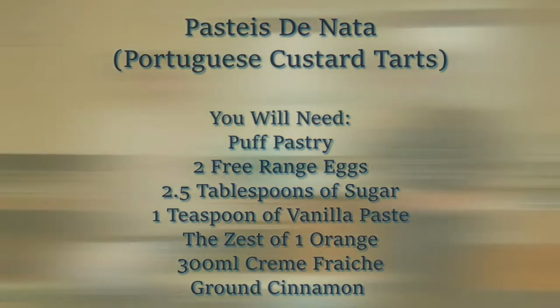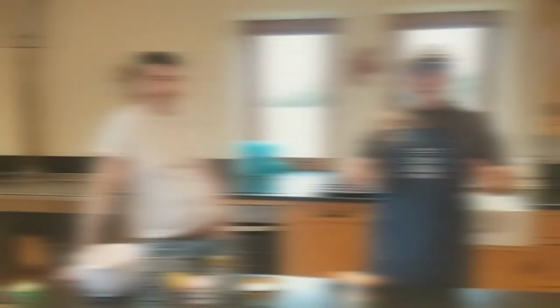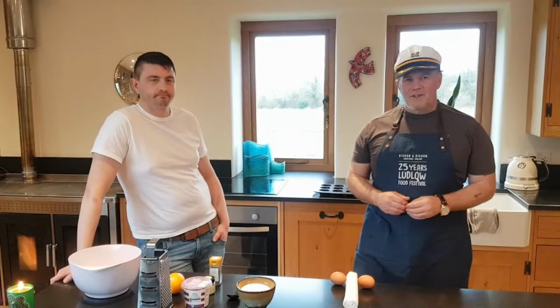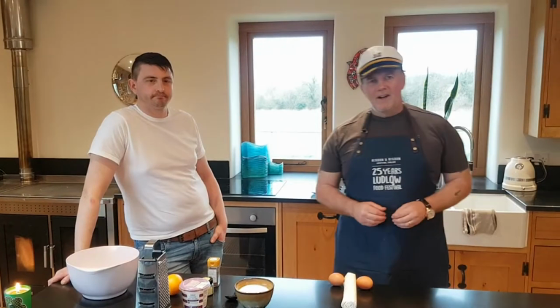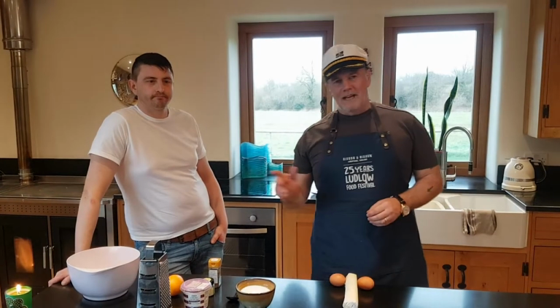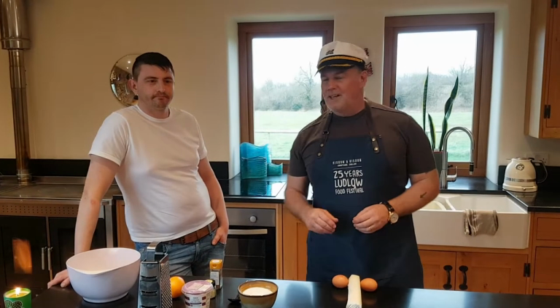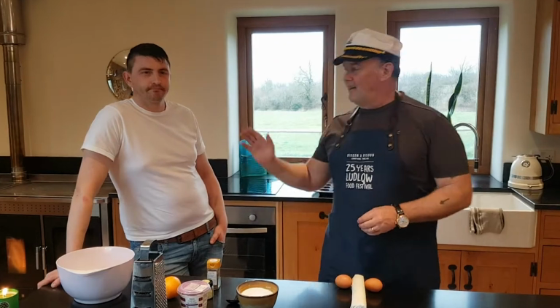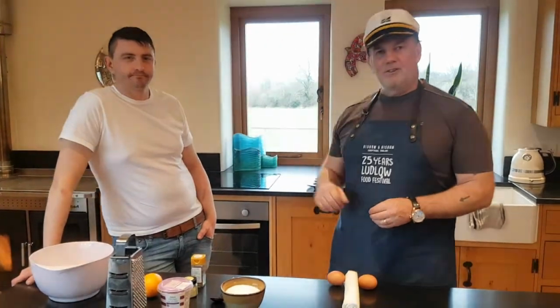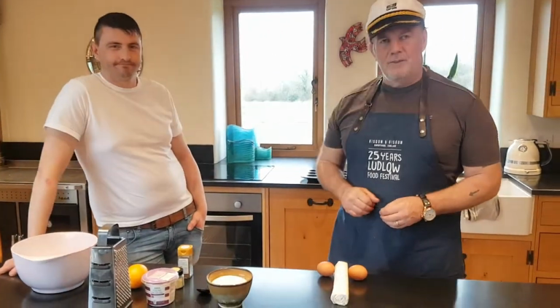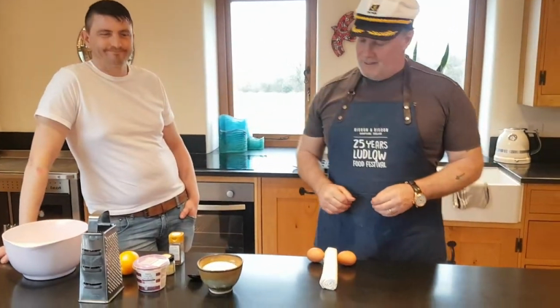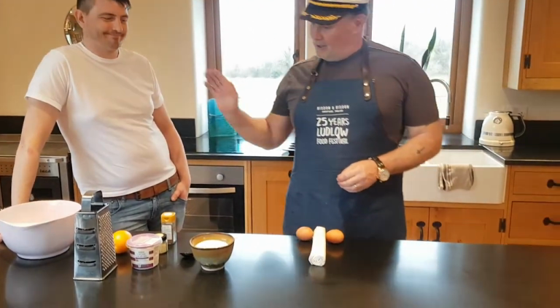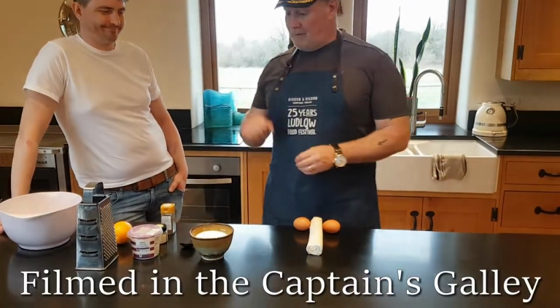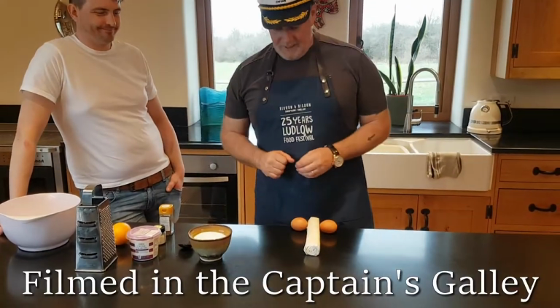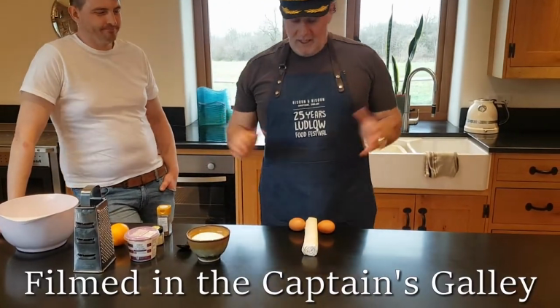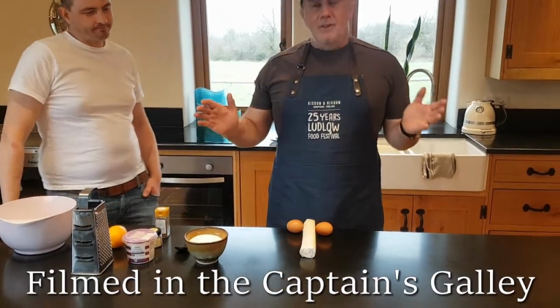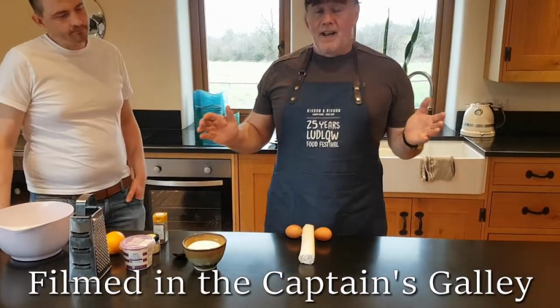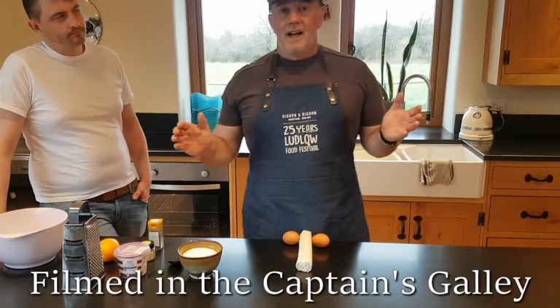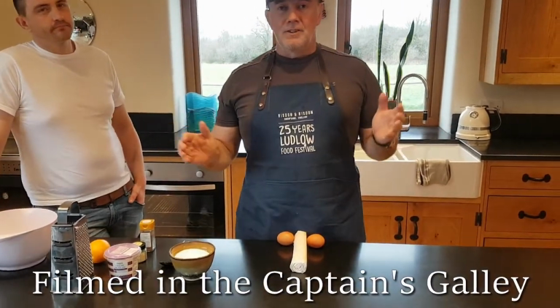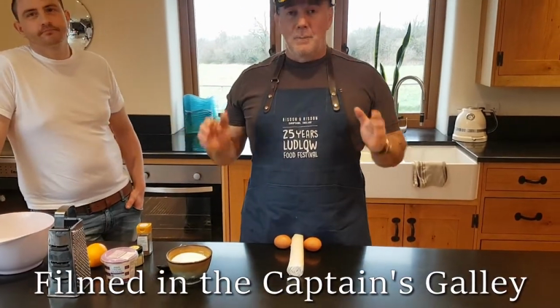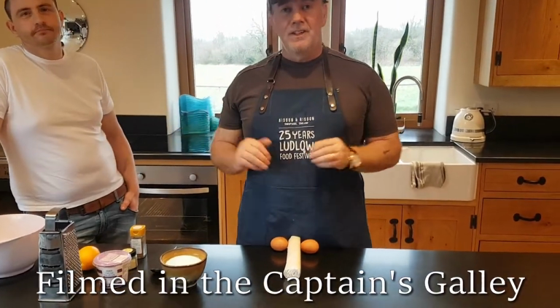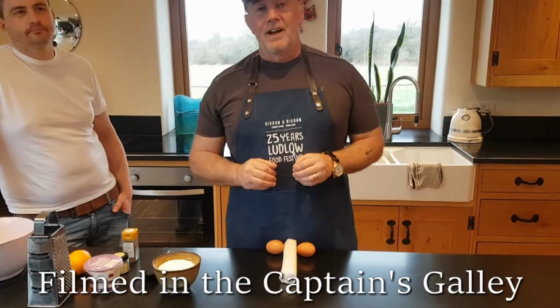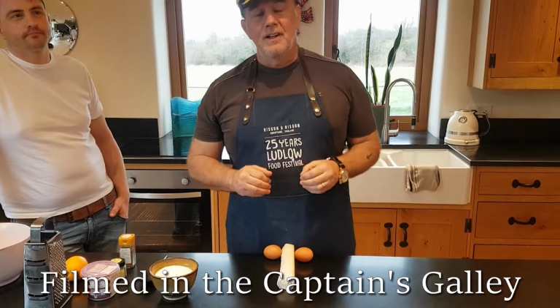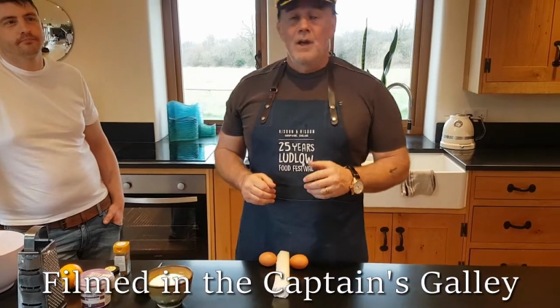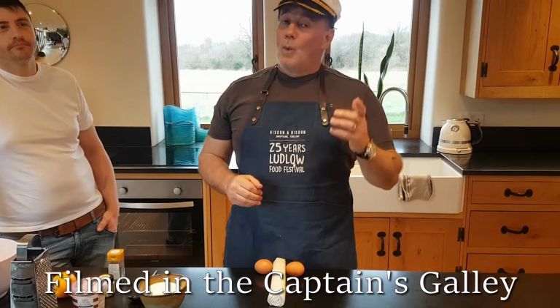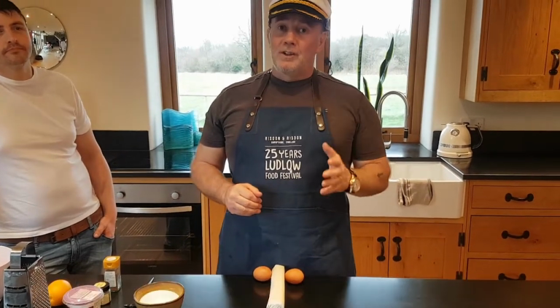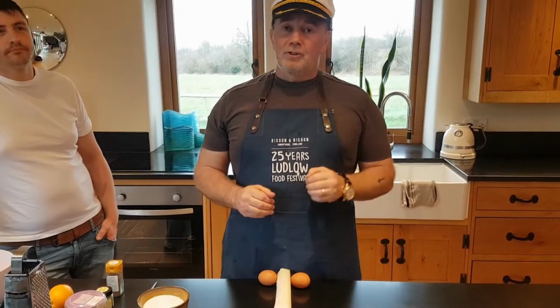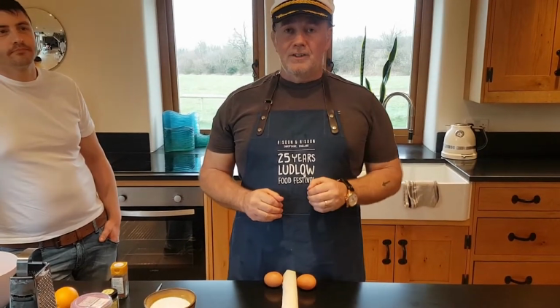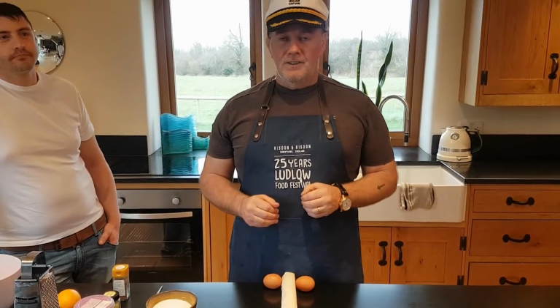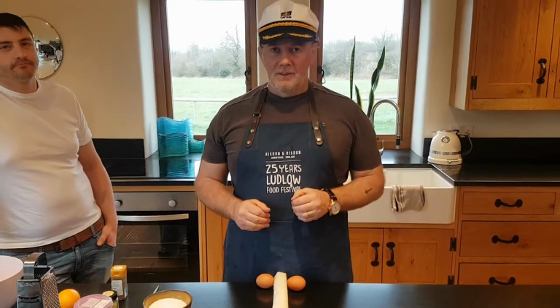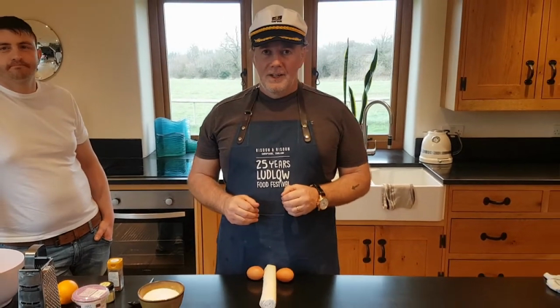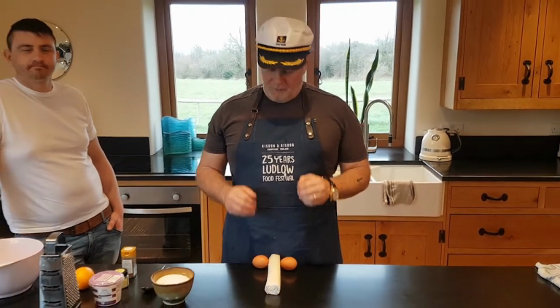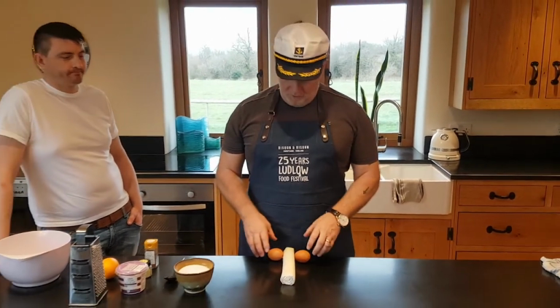Good afternoon. I'm the captain and this is chef. Today I'm going to do pasteis de nata, which is Portuguese custard tarts.